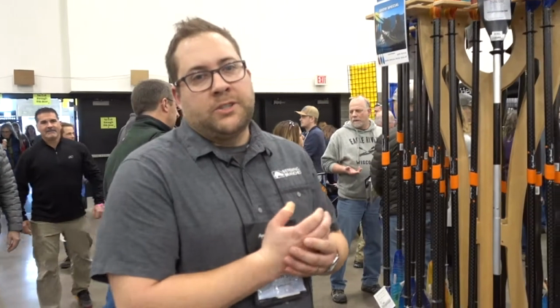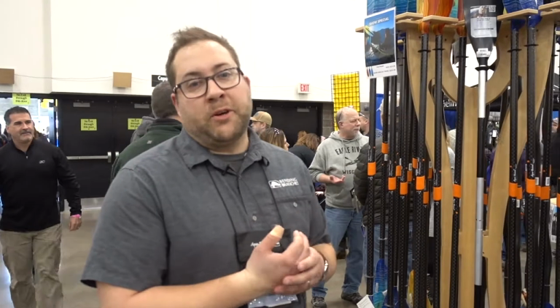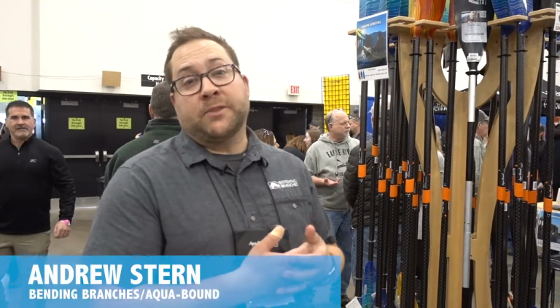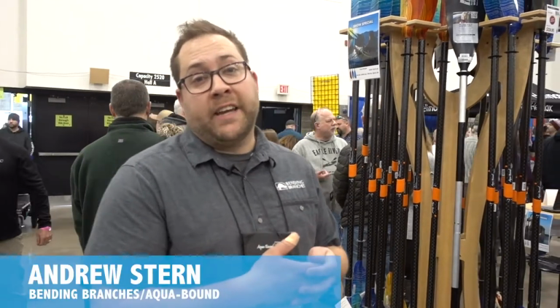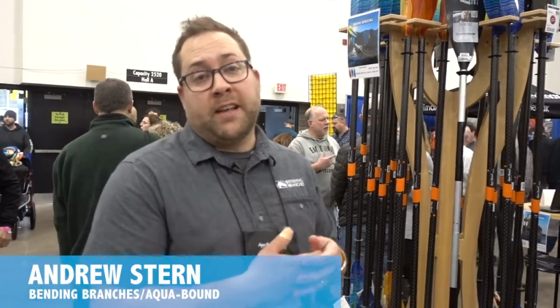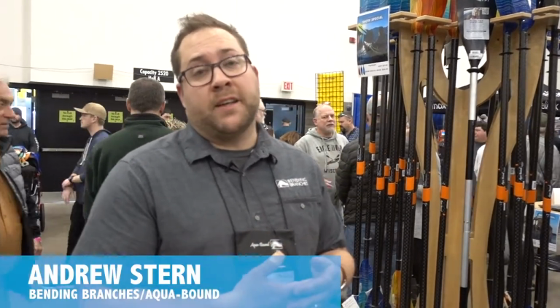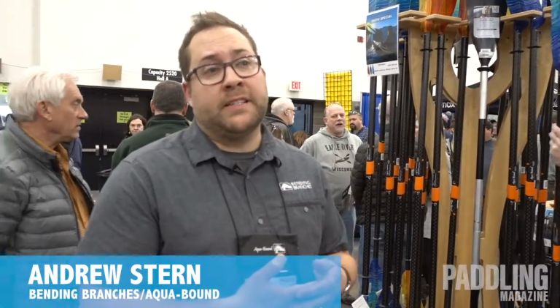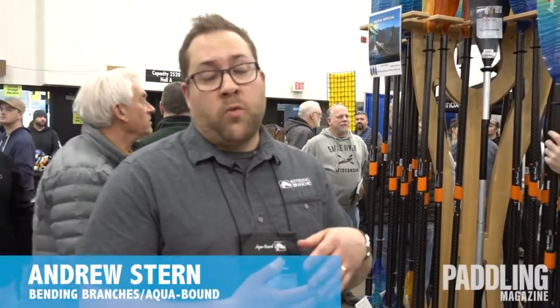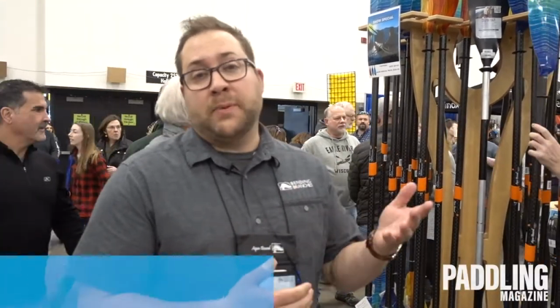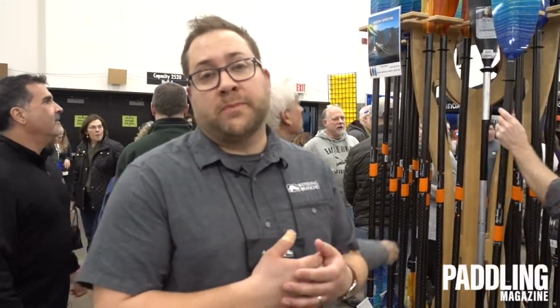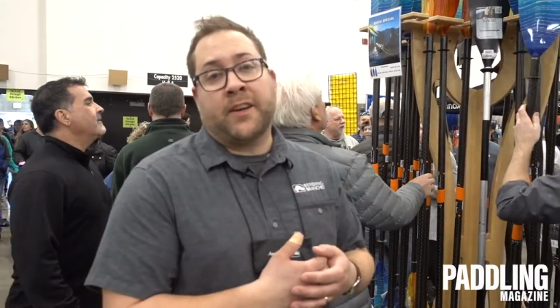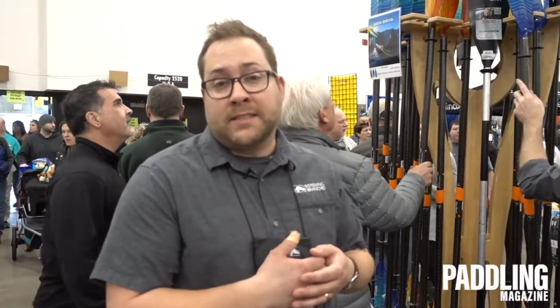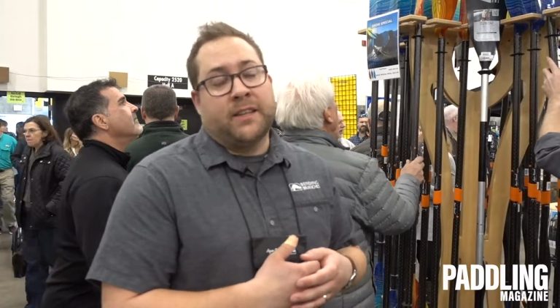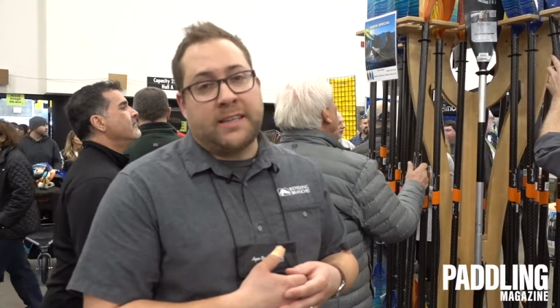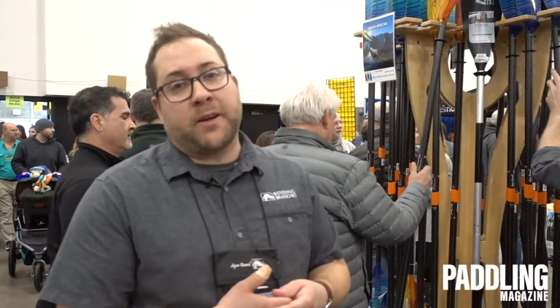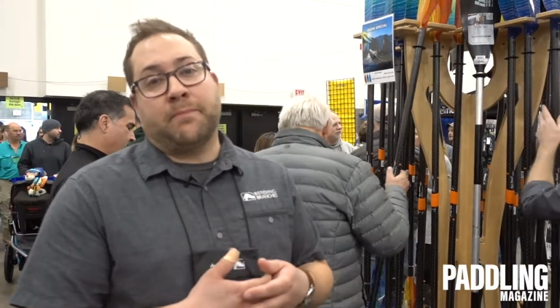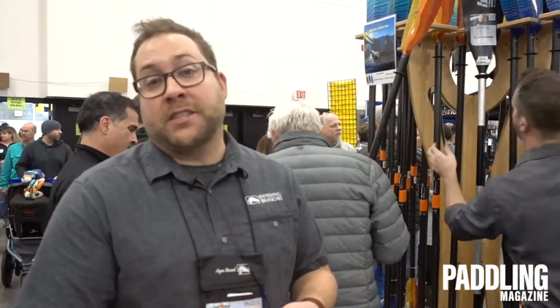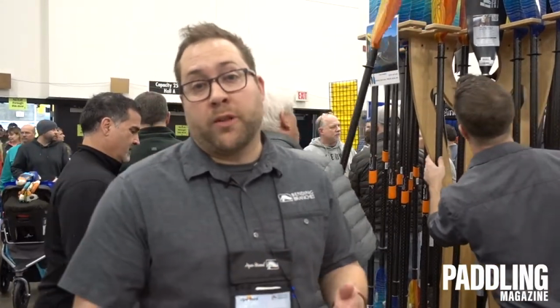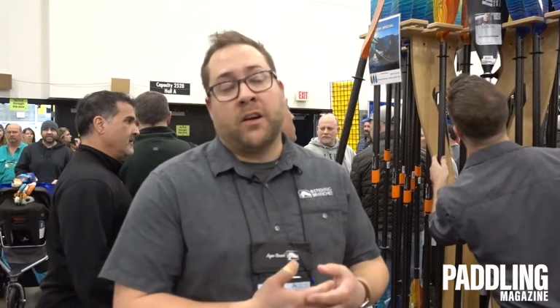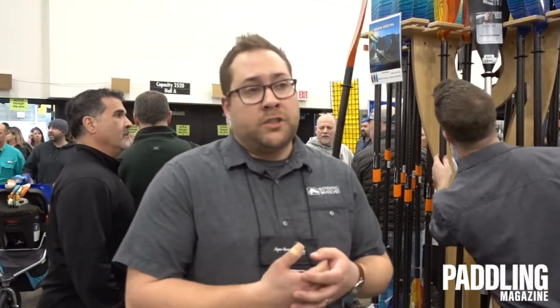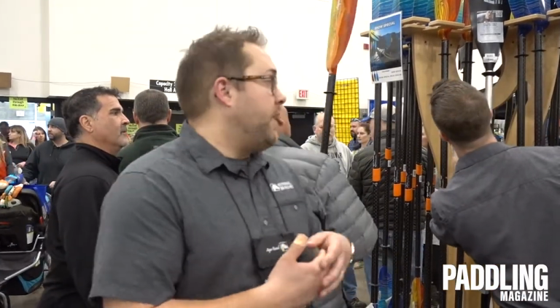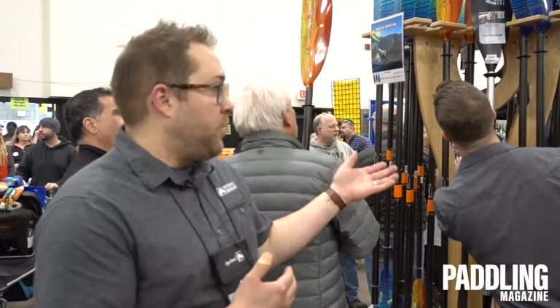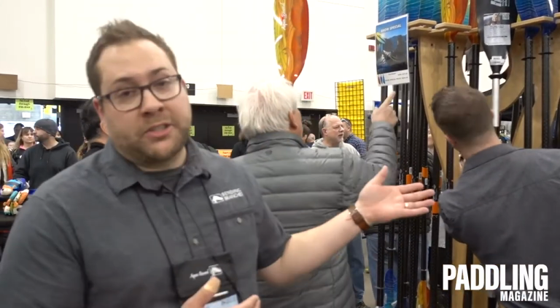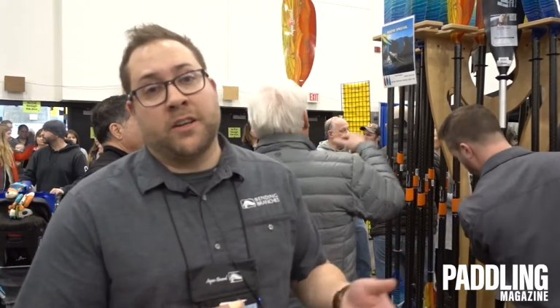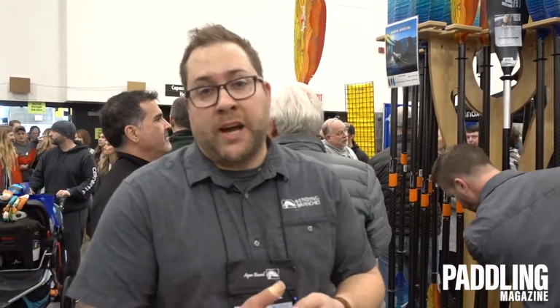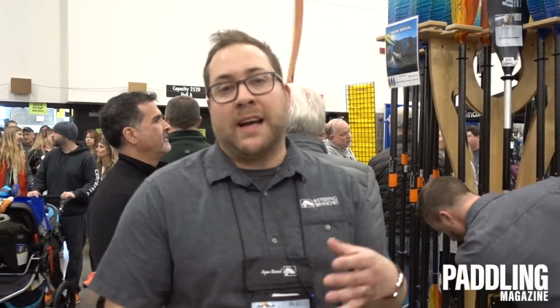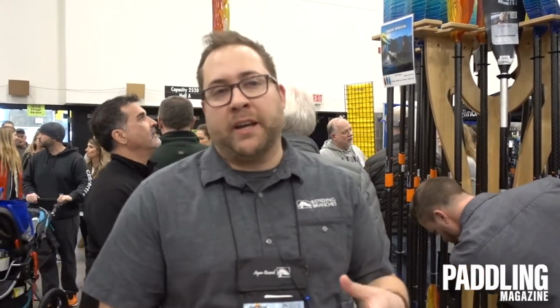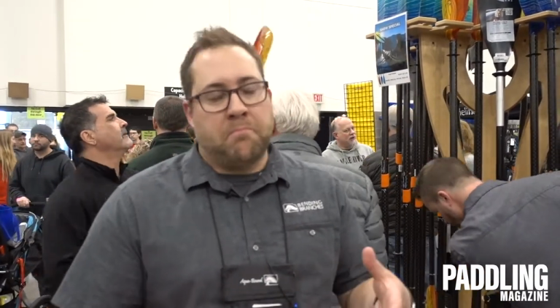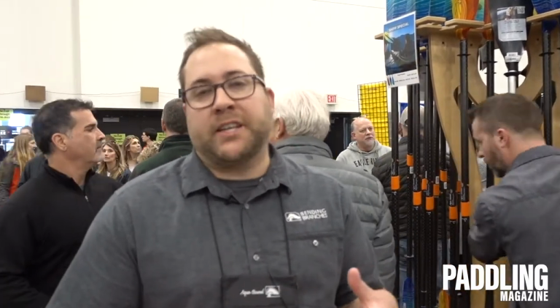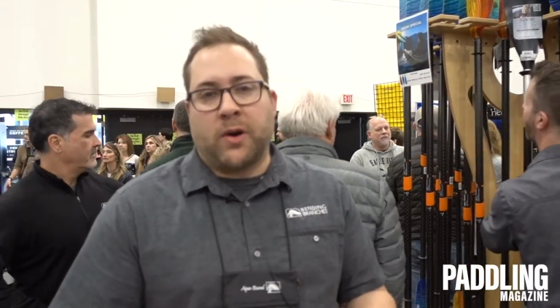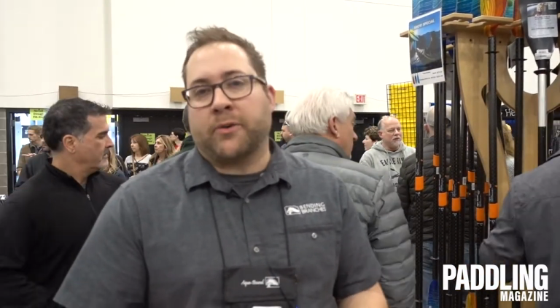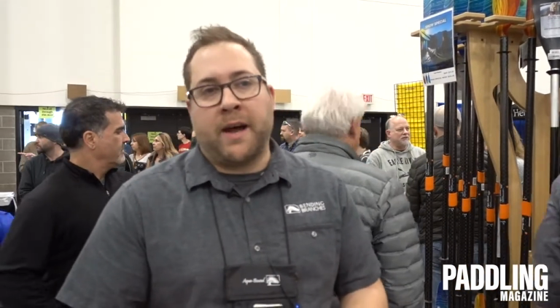A typical question we get when selling paddles is: why spend so much money on the composite fiberglass and carbon composite paddles? Is it really worth the dollar? With our entry level paddles, you're going to get an aluminum shaft, plastic blade — a basic cut and dry recreational paddle.